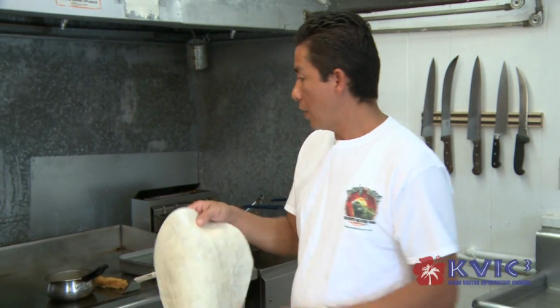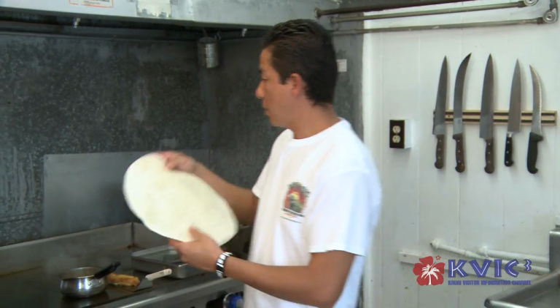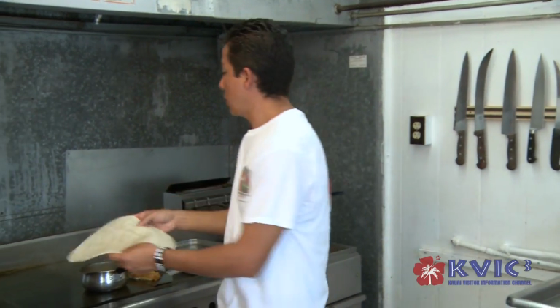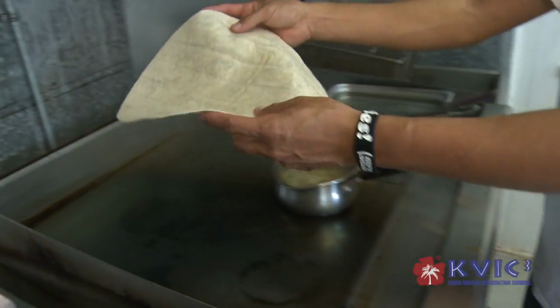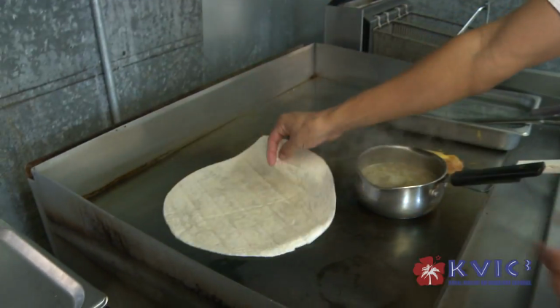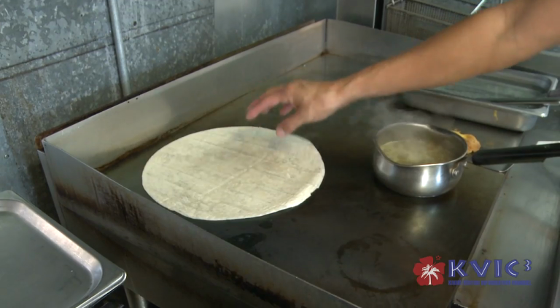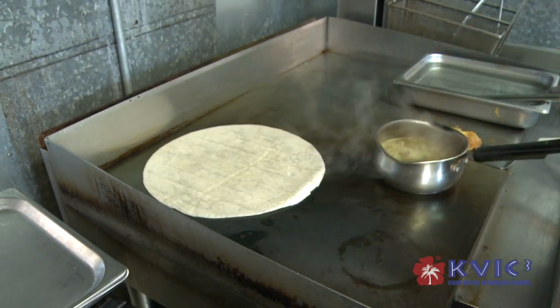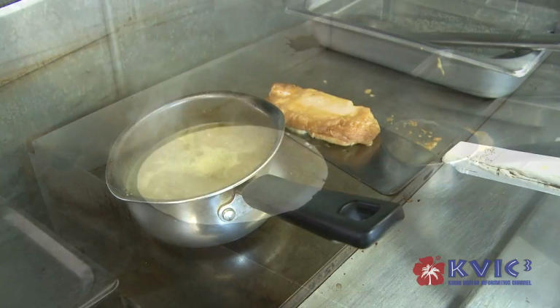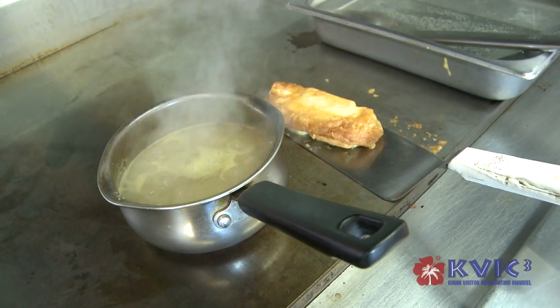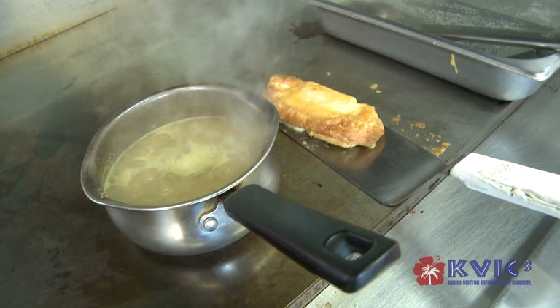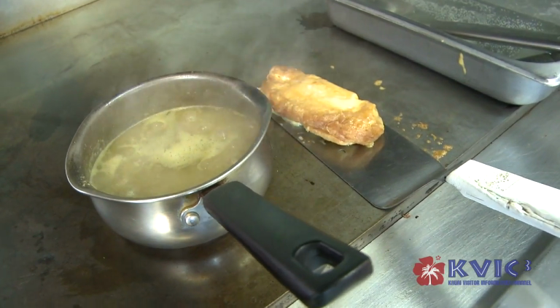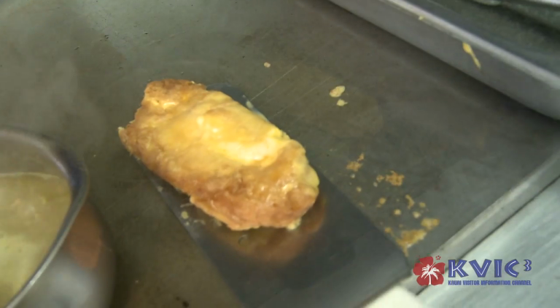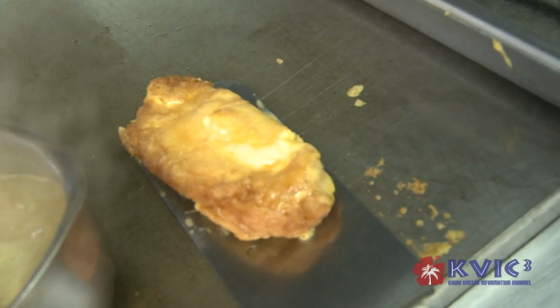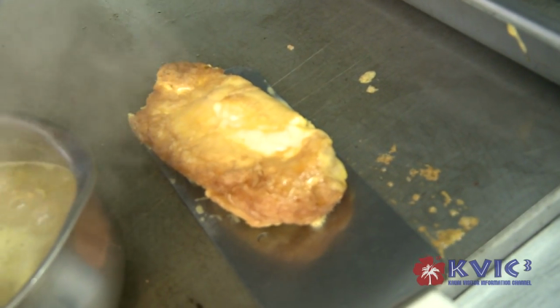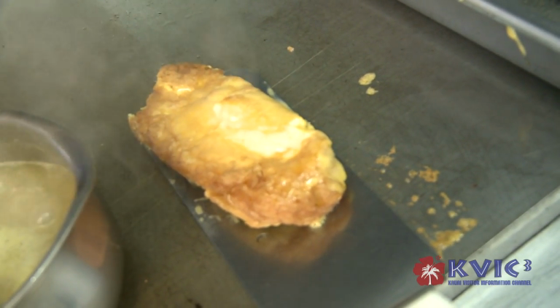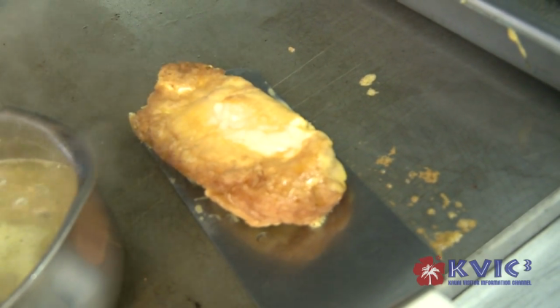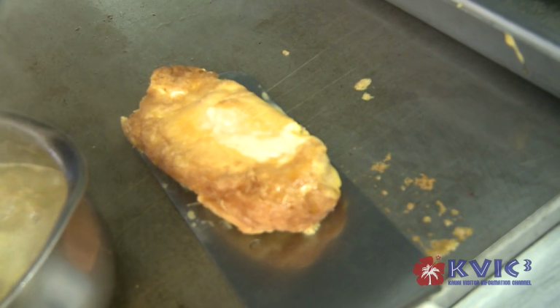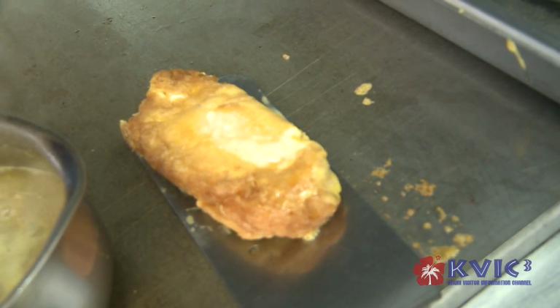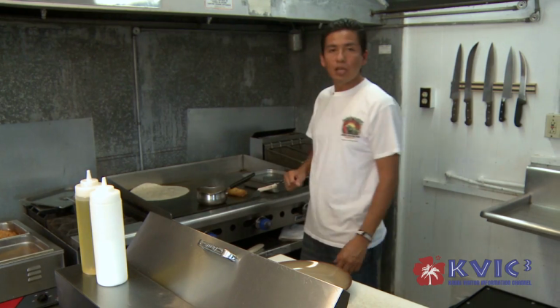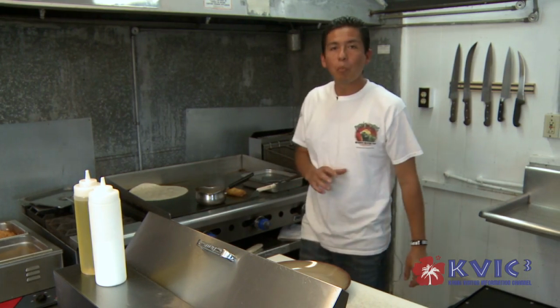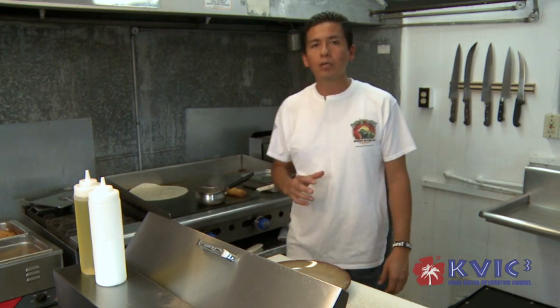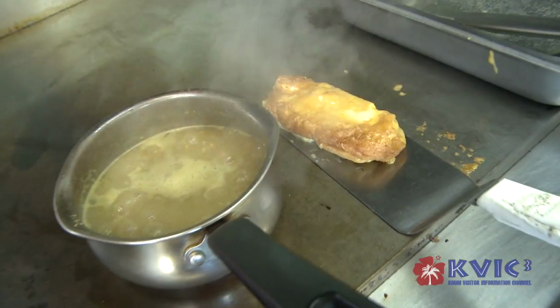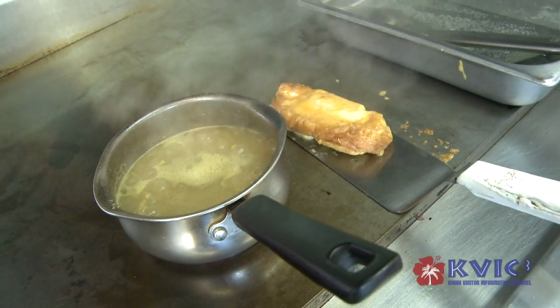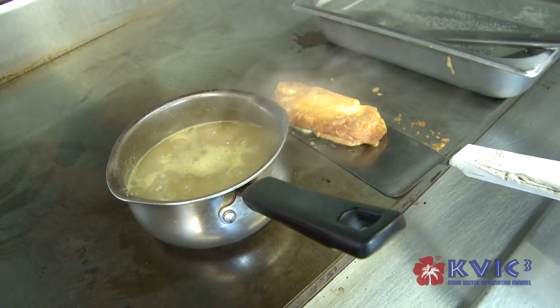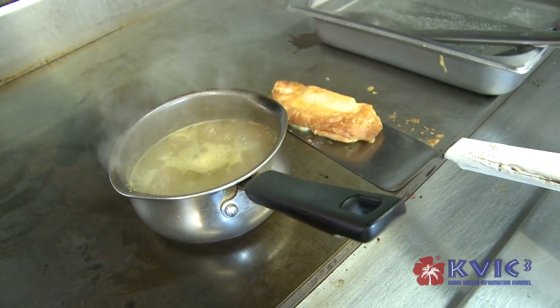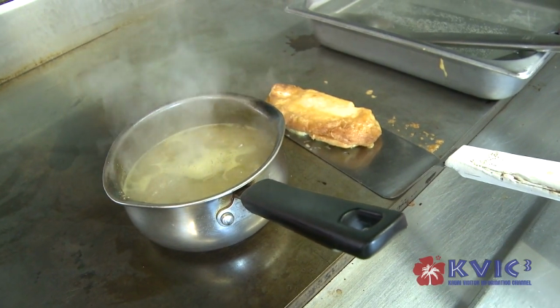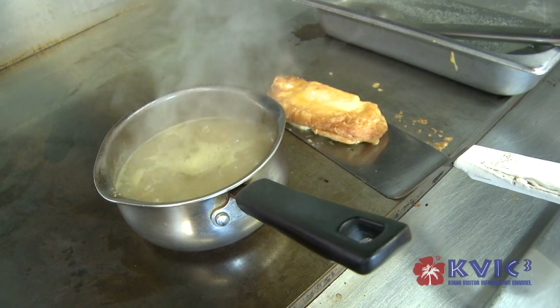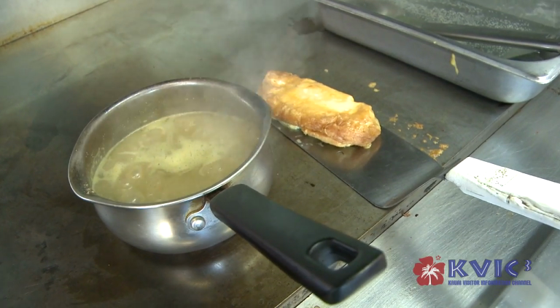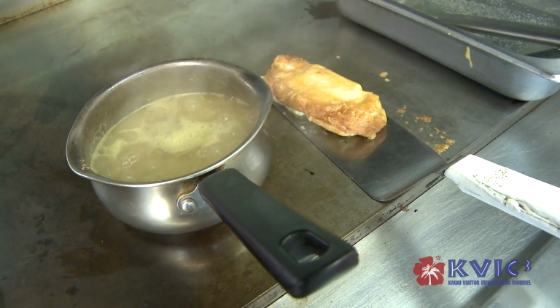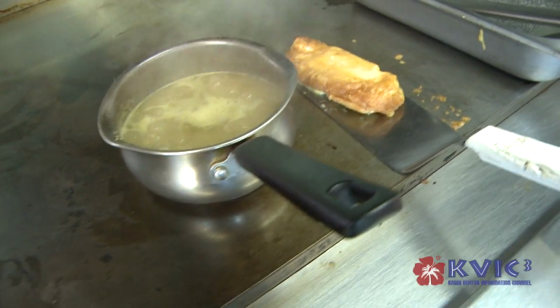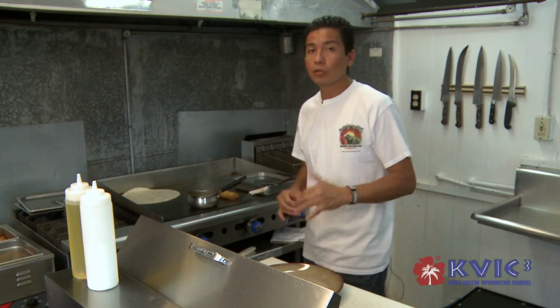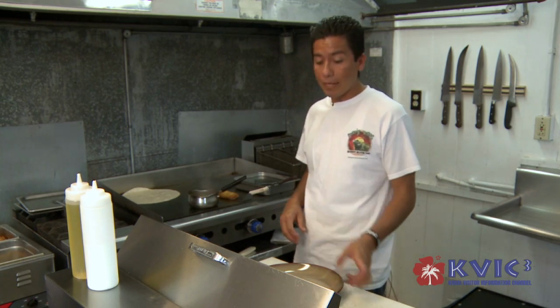So I have my tortilla right here, have chile verde and my chile relleno right here, ready. Chile verde is pork with some jalapeño, tomatillo, green peppers, some cilantro — it's really good, kind of spicy.